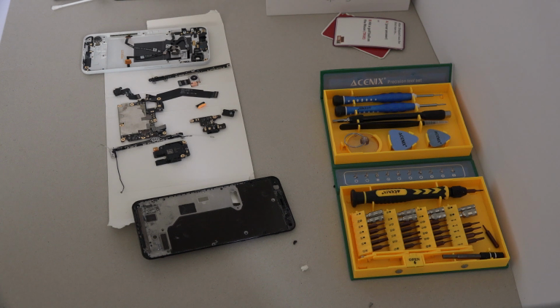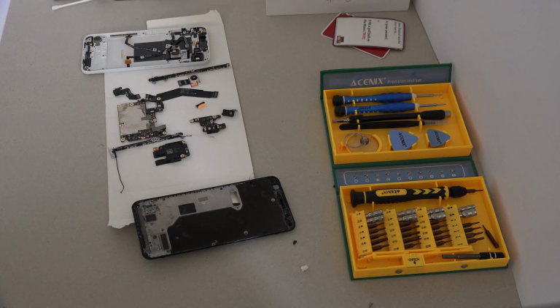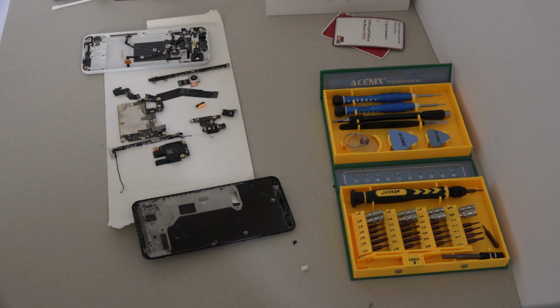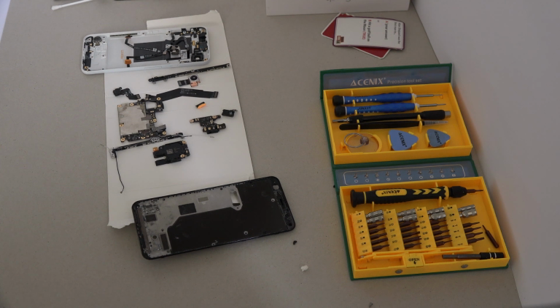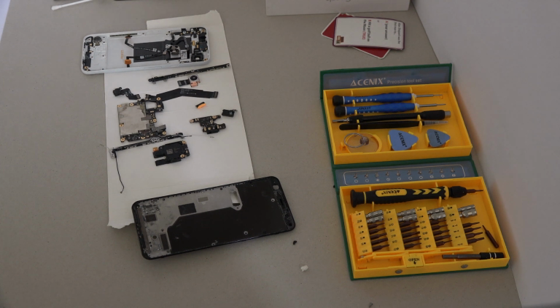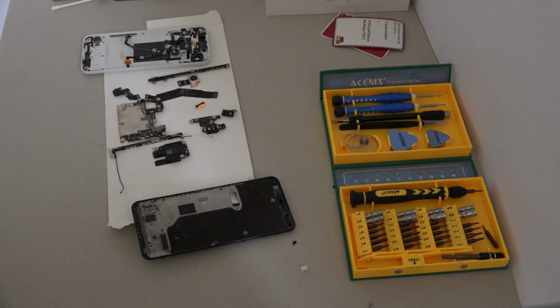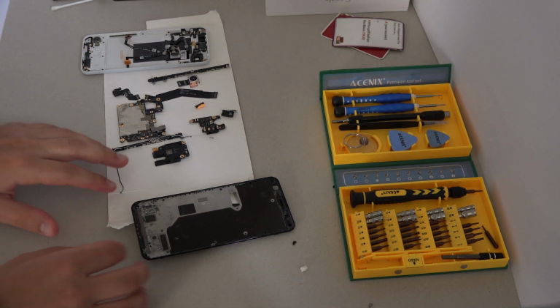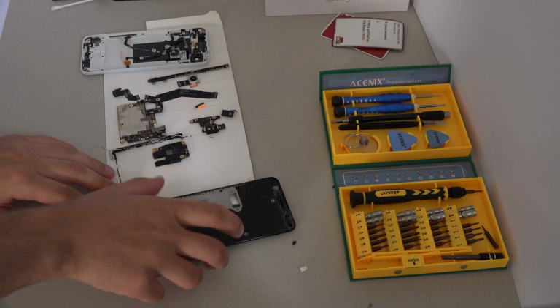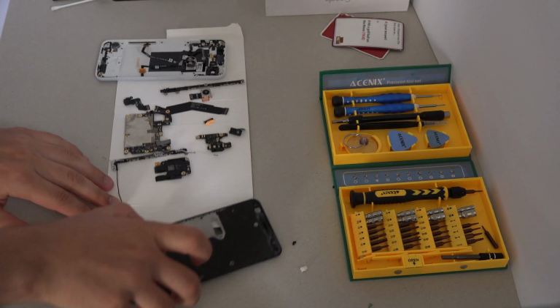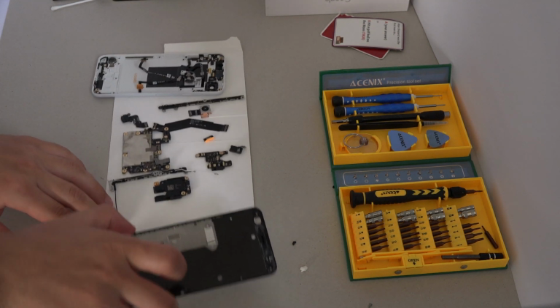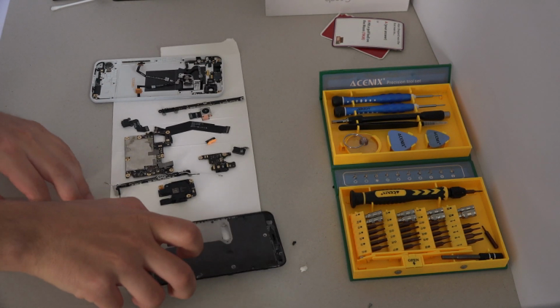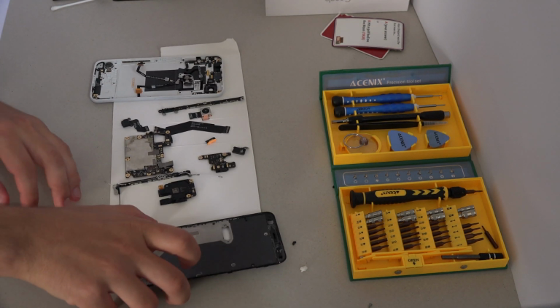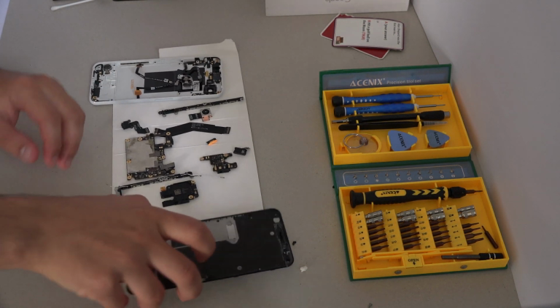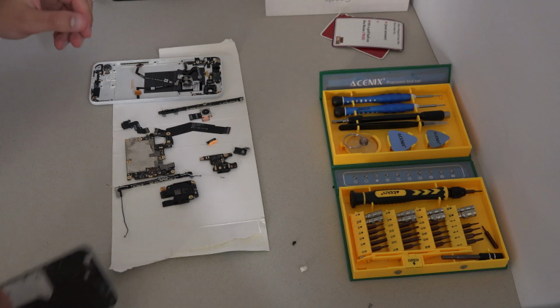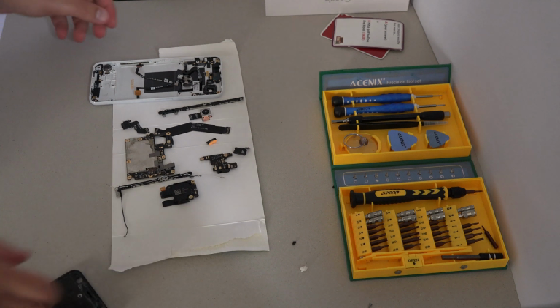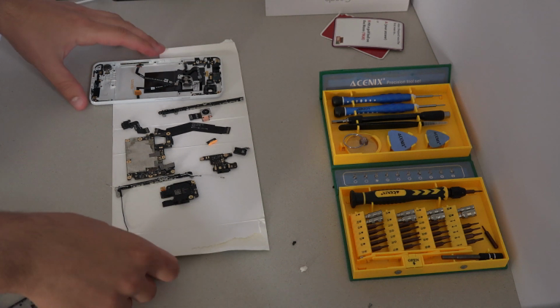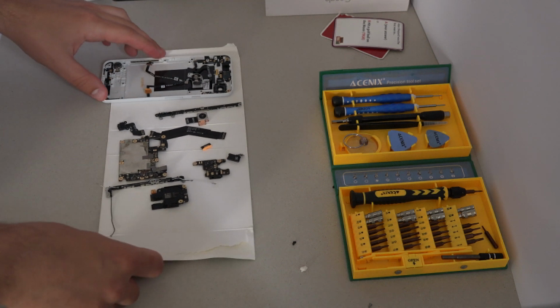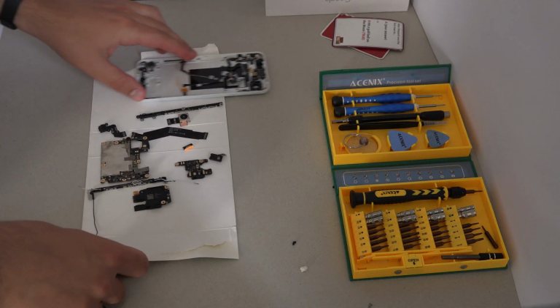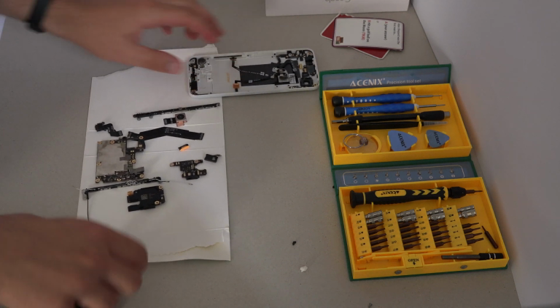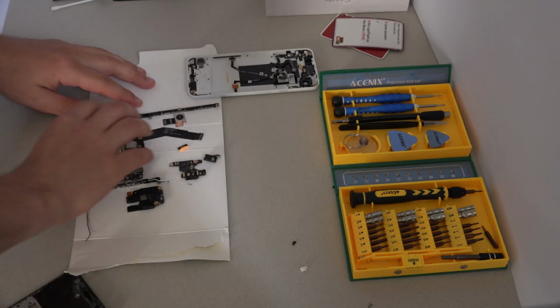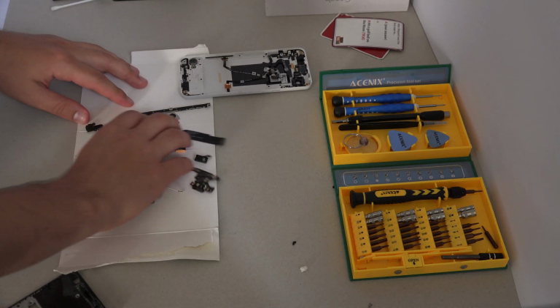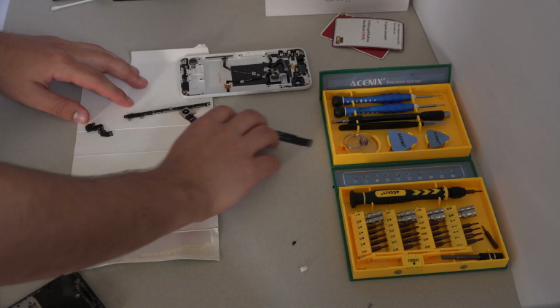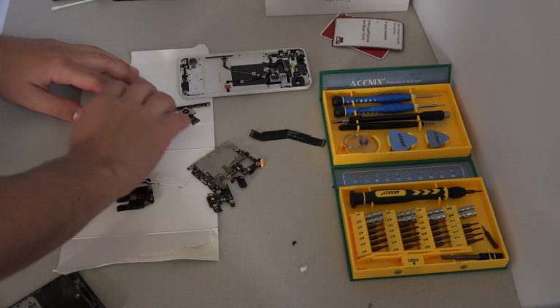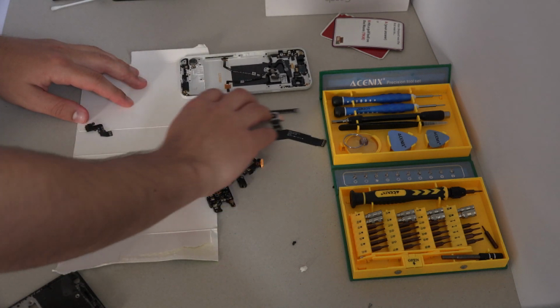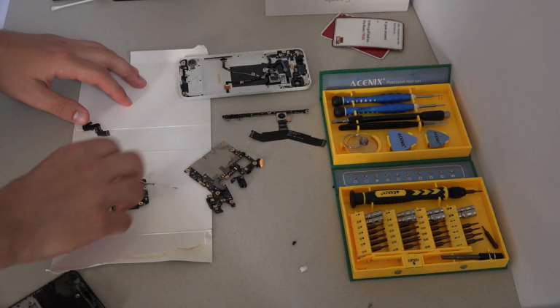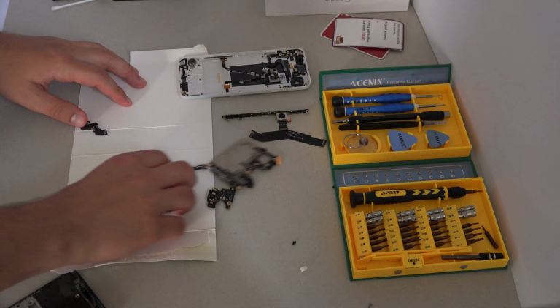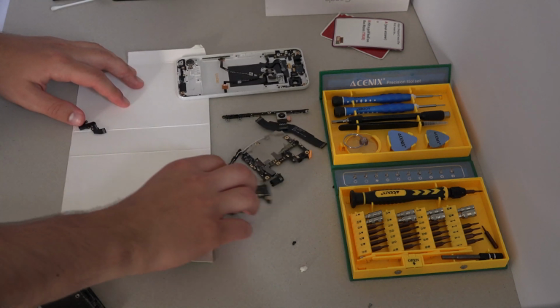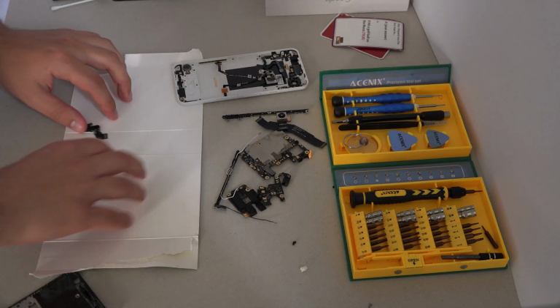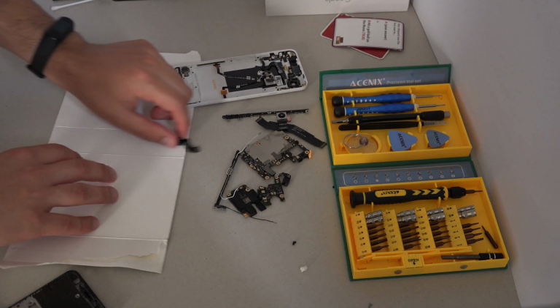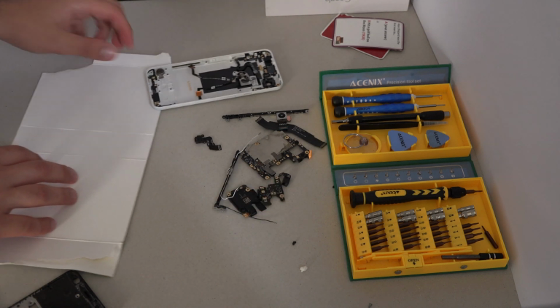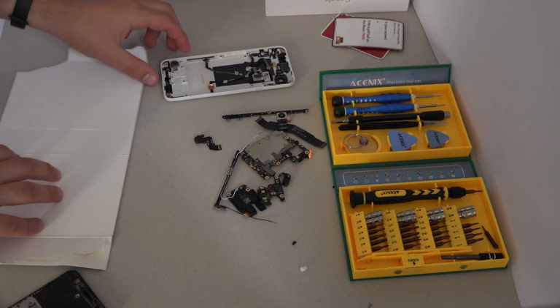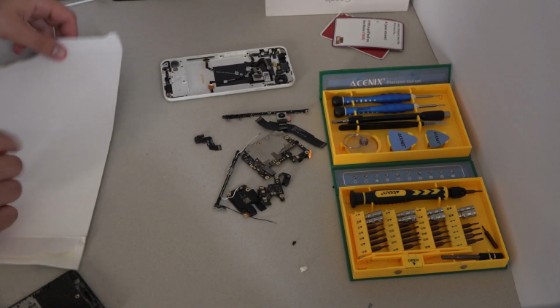I cleaned up all the parts with isopropyl alcohol and left everything to dry, so now I can assemble the phone again. I just double checked everything before starting, because realising something is missing after you put the screen back on is a big pain.